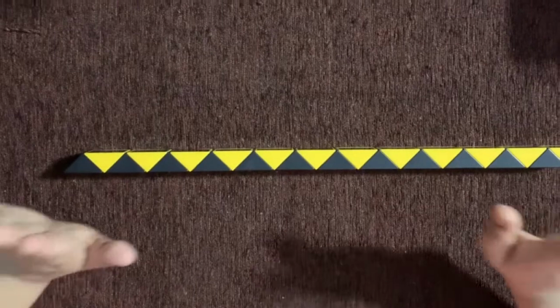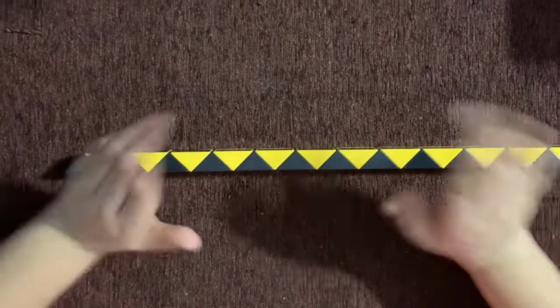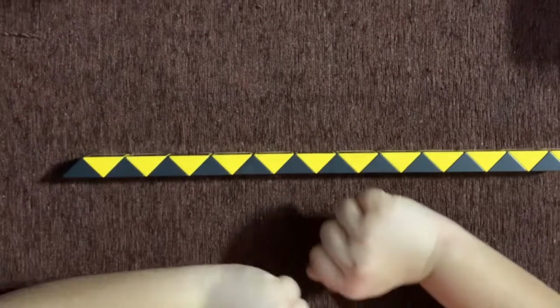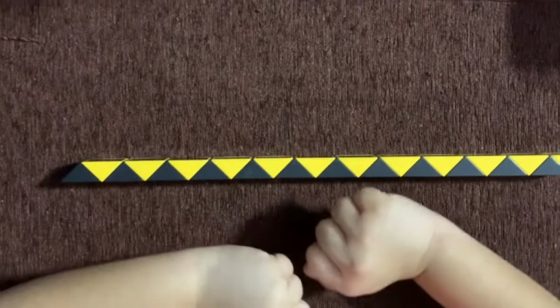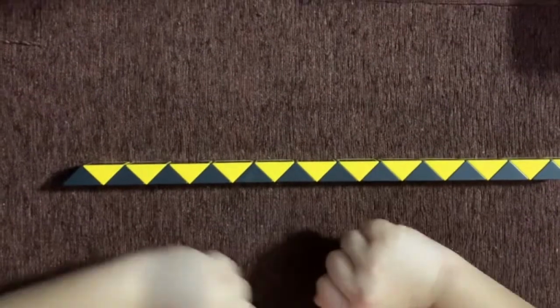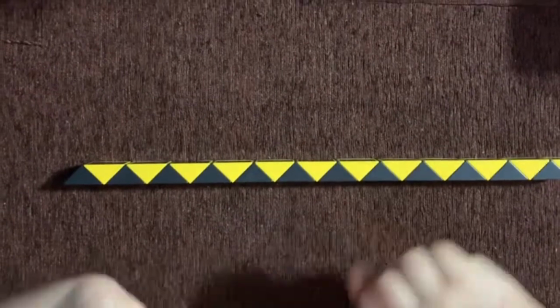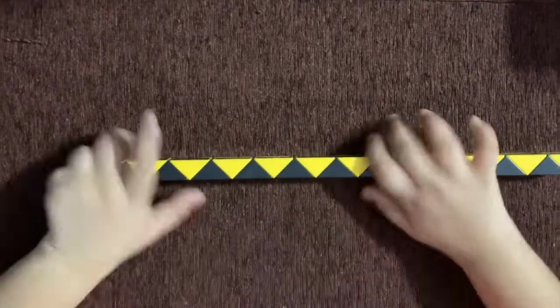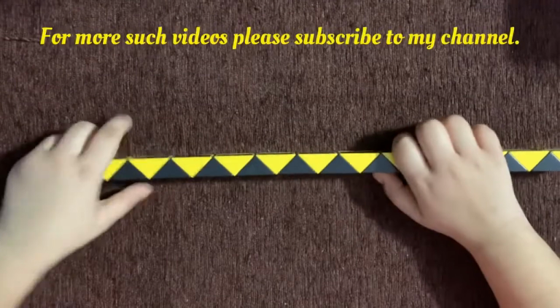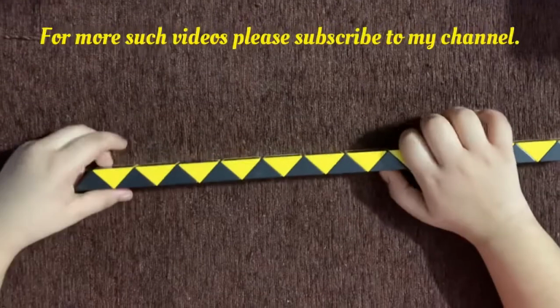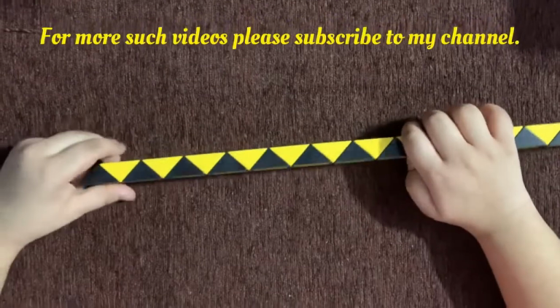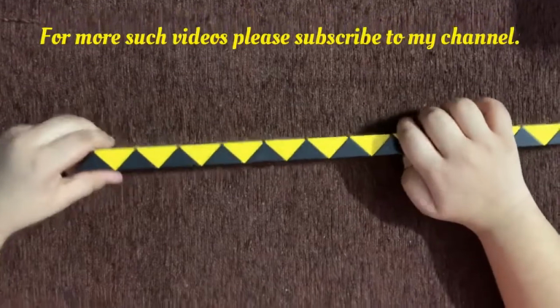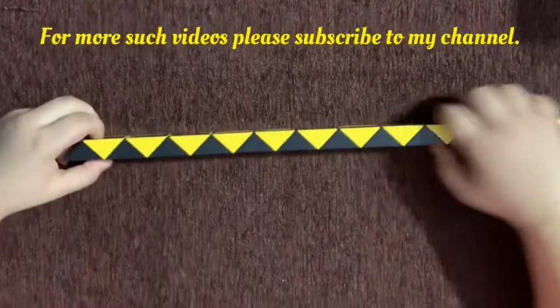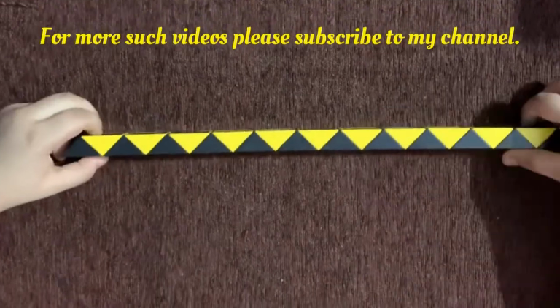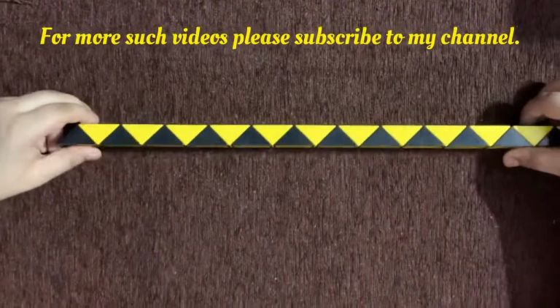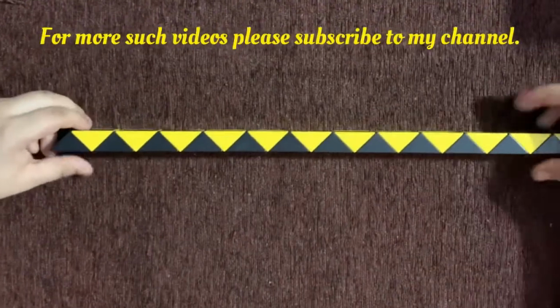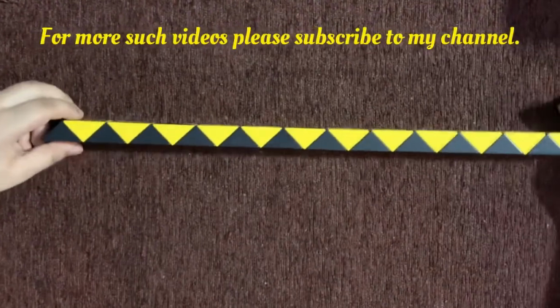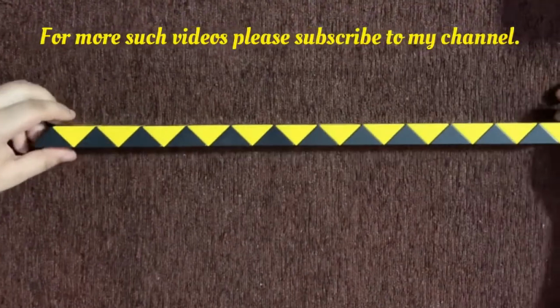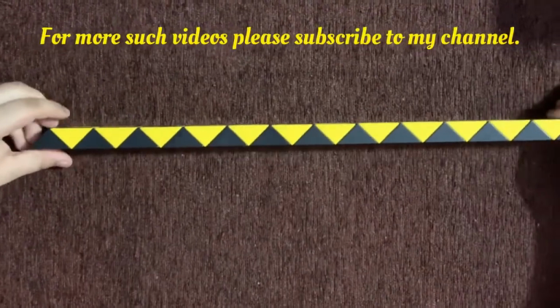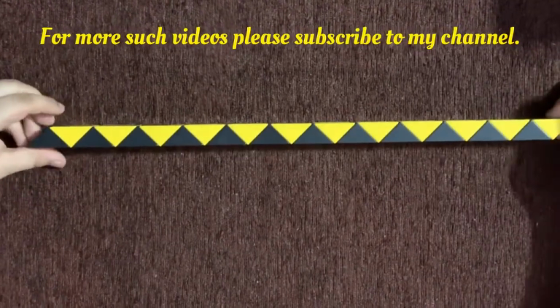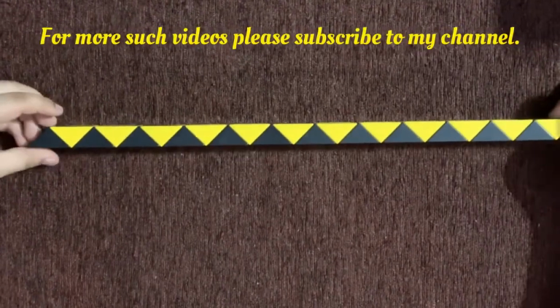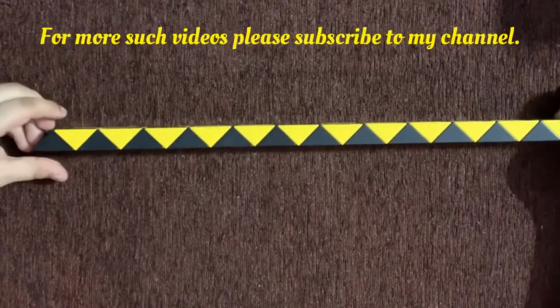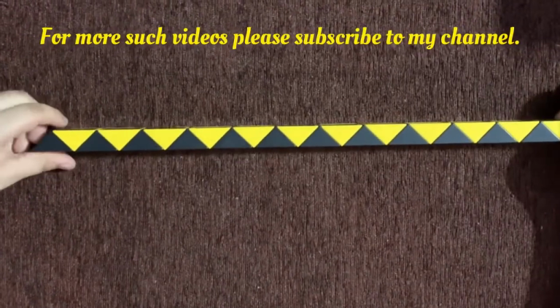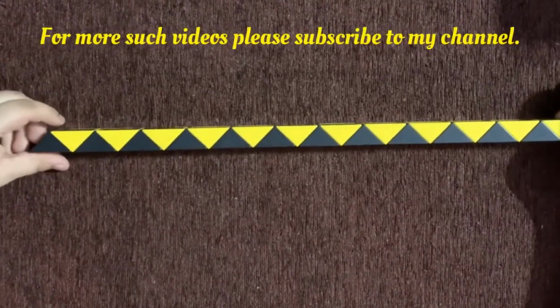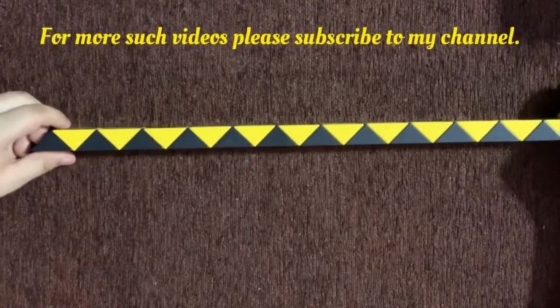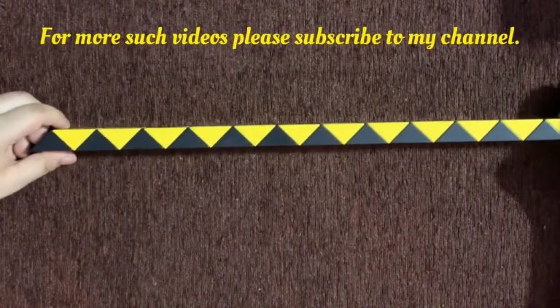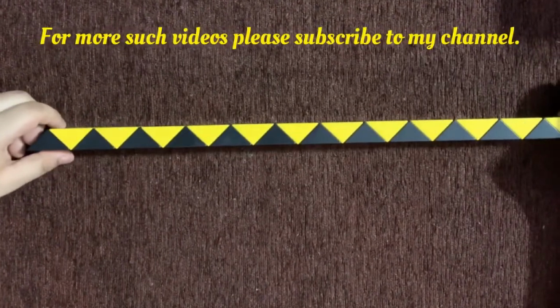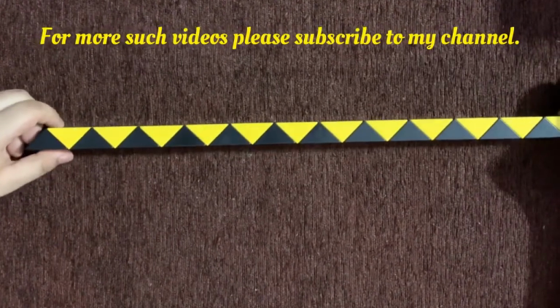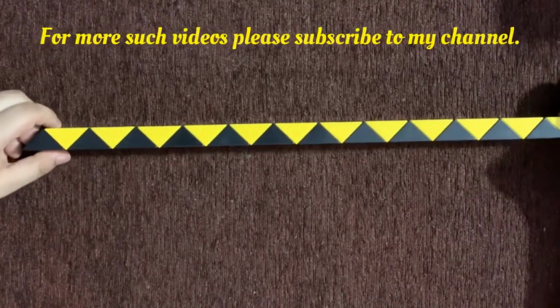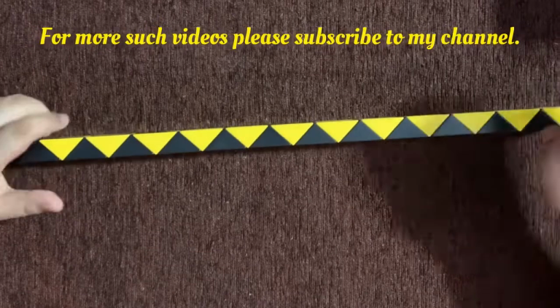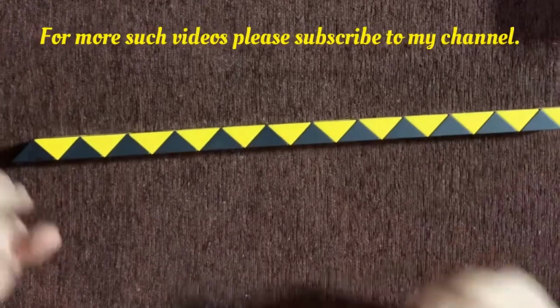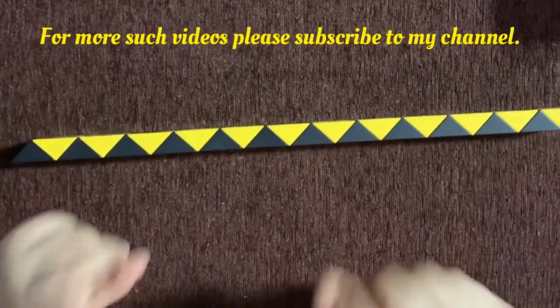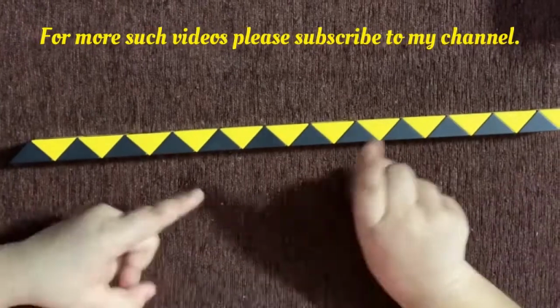Hello everyone, I am Javya and today I am going to show you how to make a medal on a 24 piece snake cube. So let's get started.